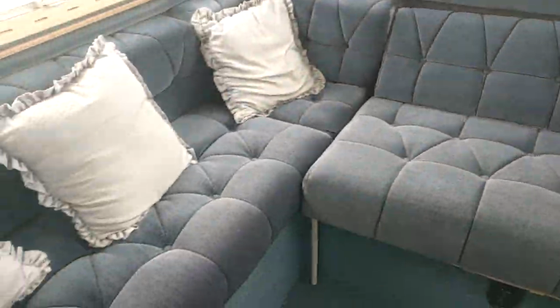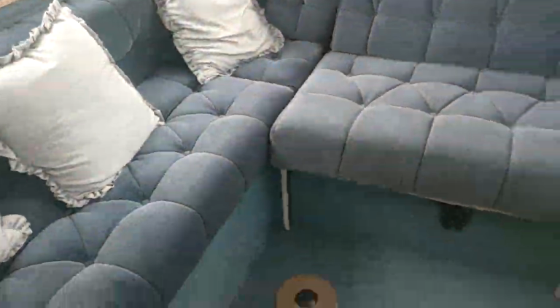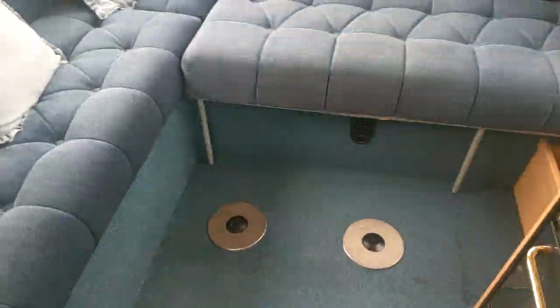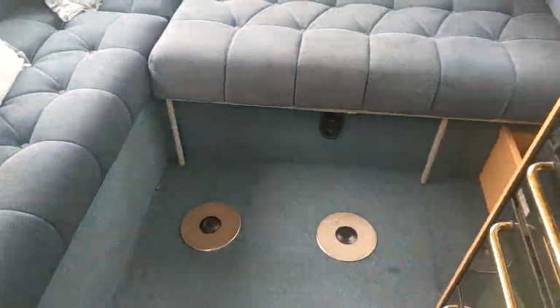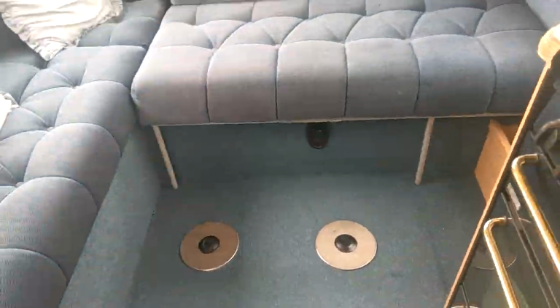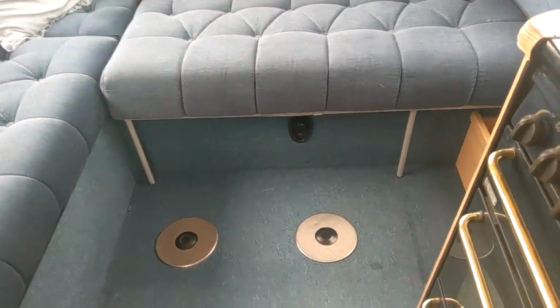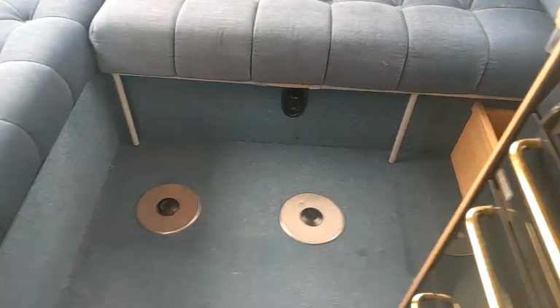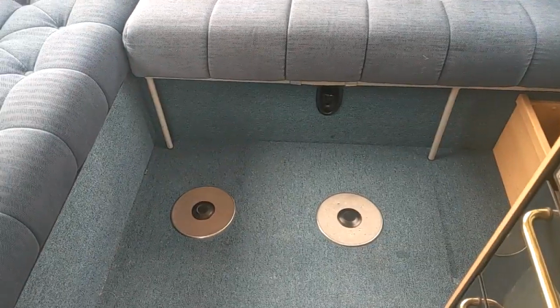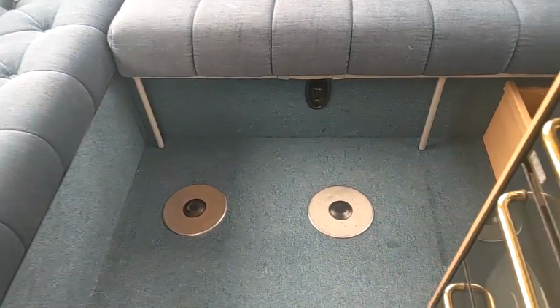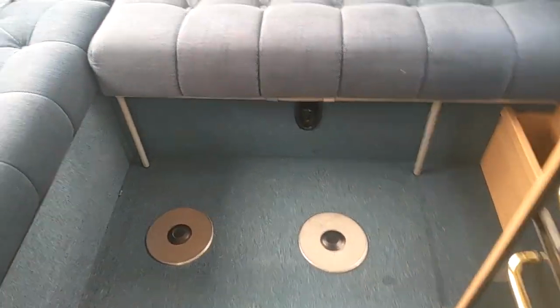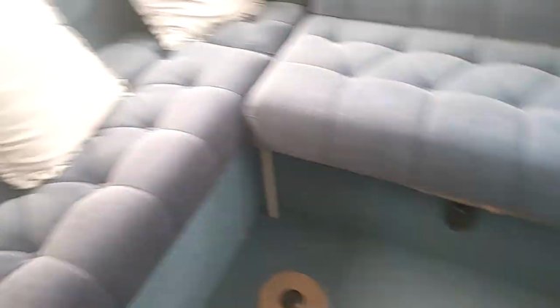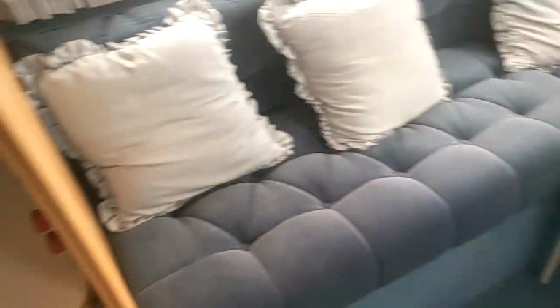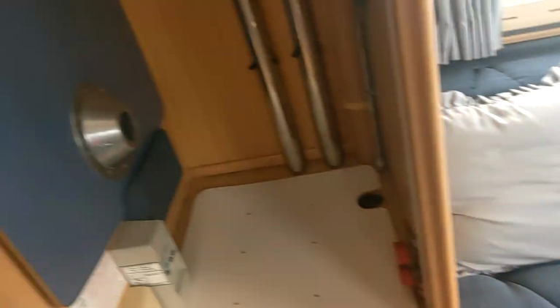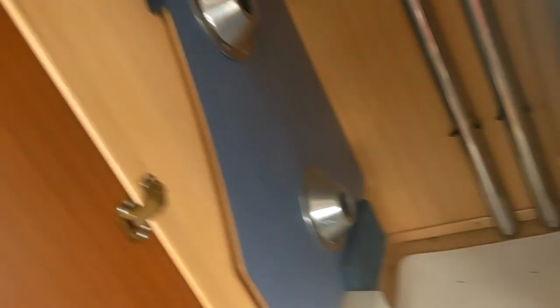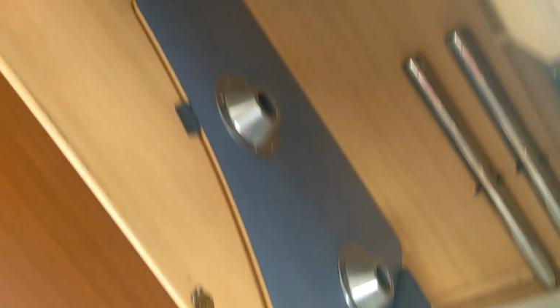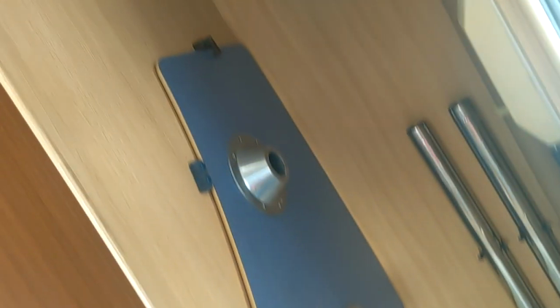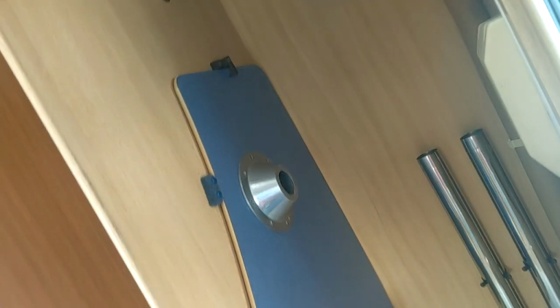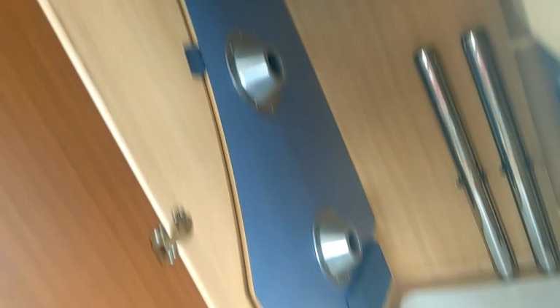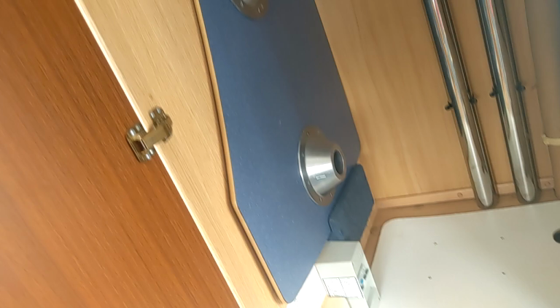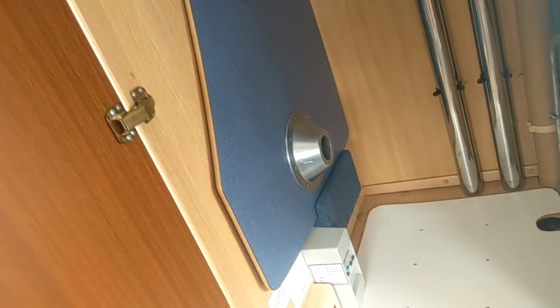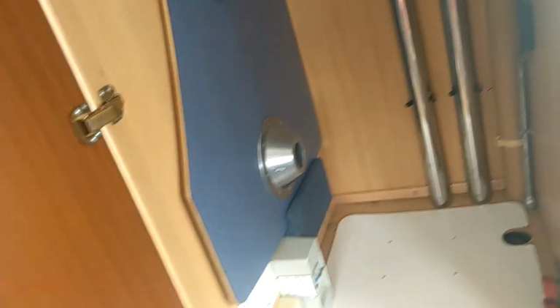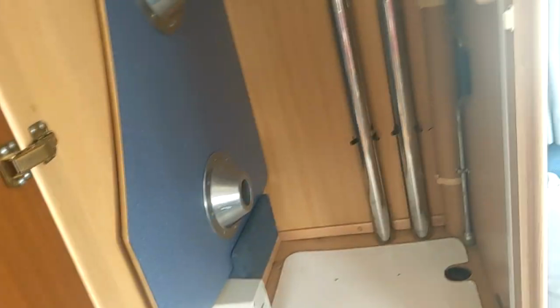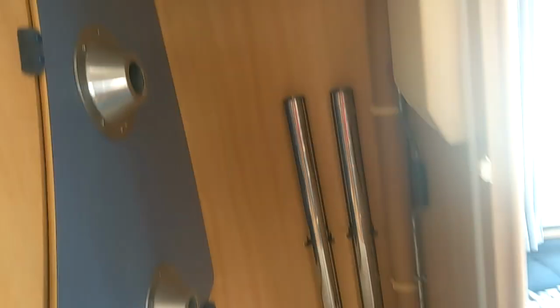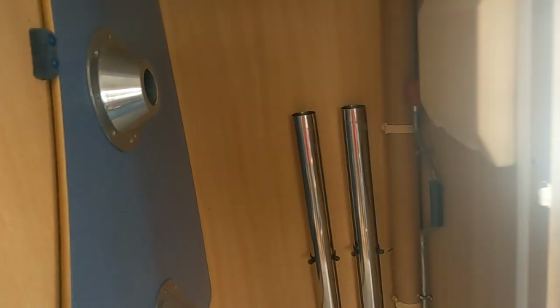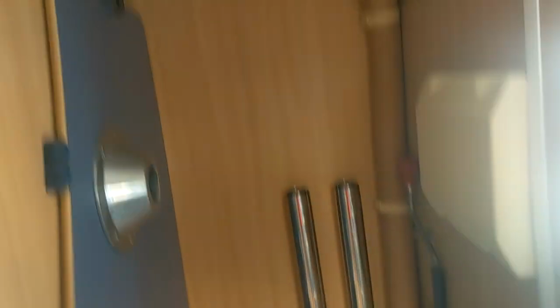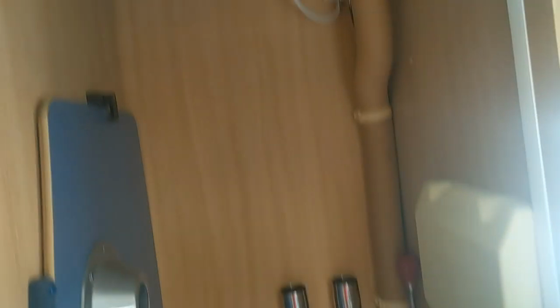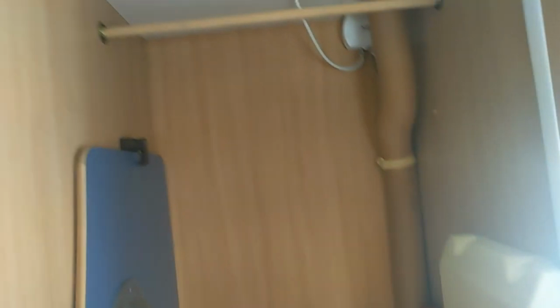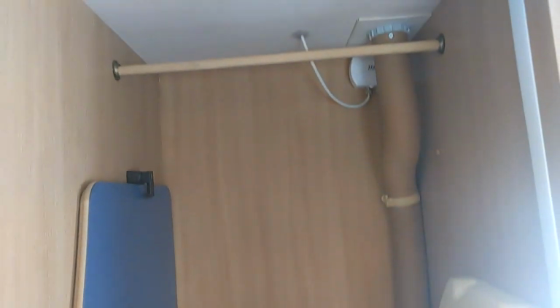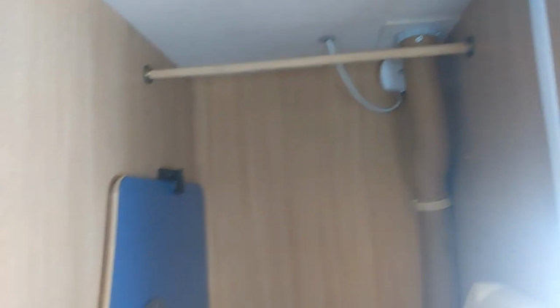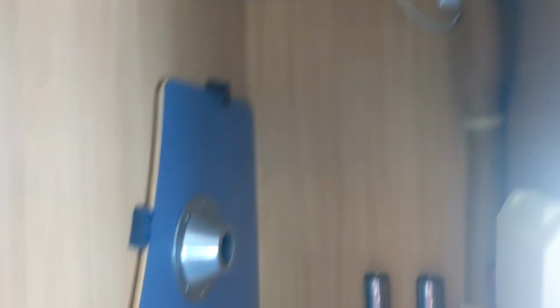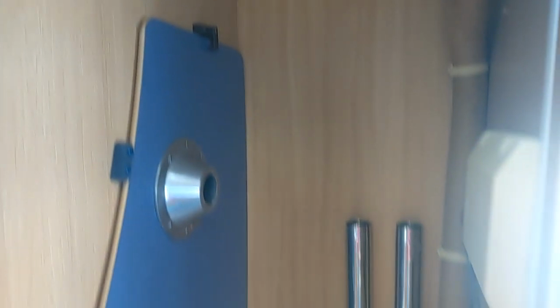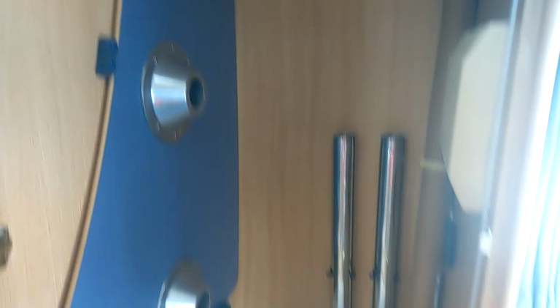That does make into a double bed. There is a table that goes in there with two legs. The tables are slightly odd-shaped, a bit quirky.